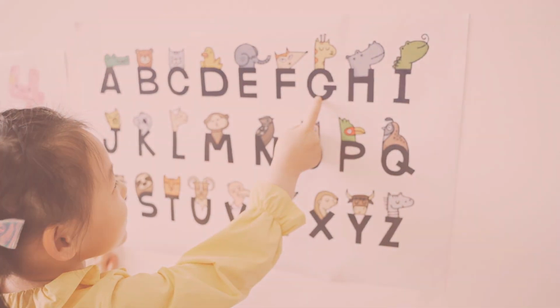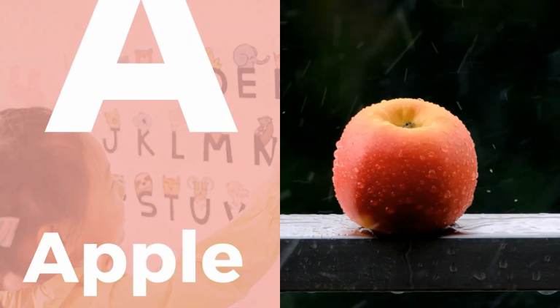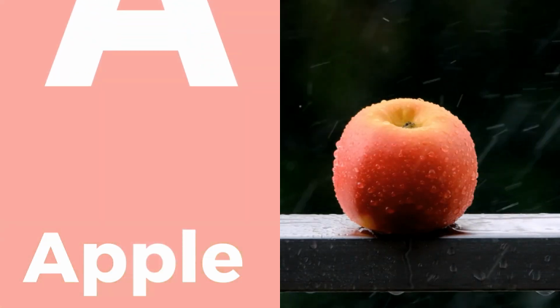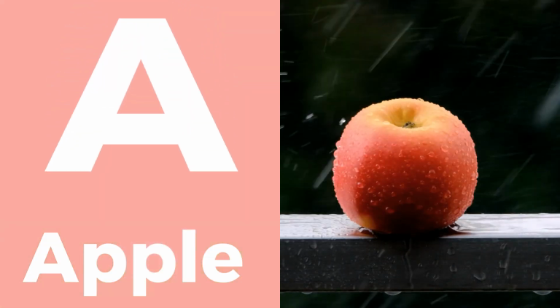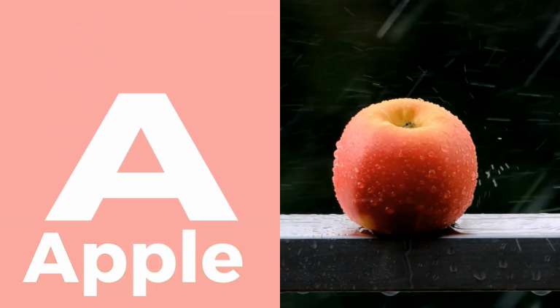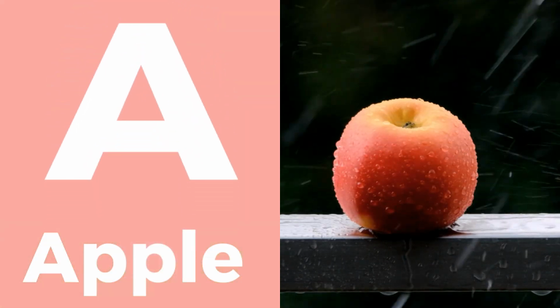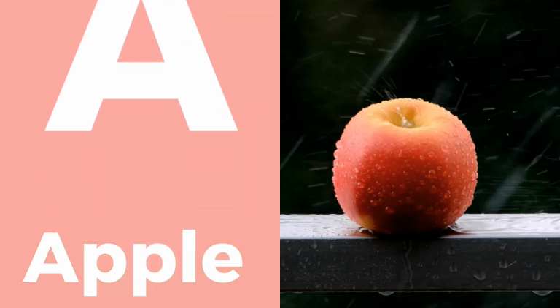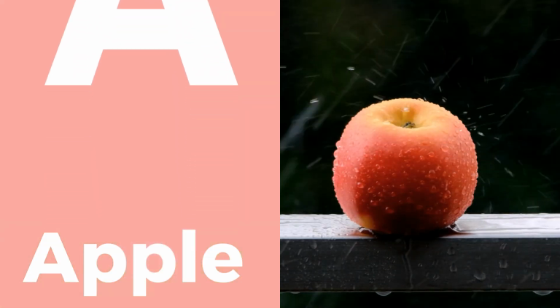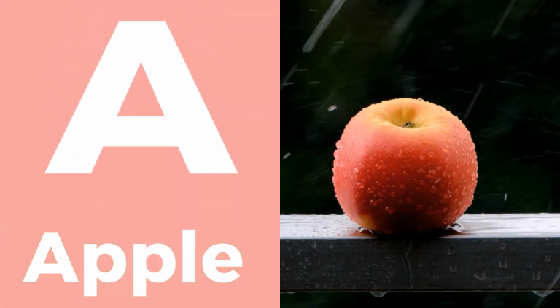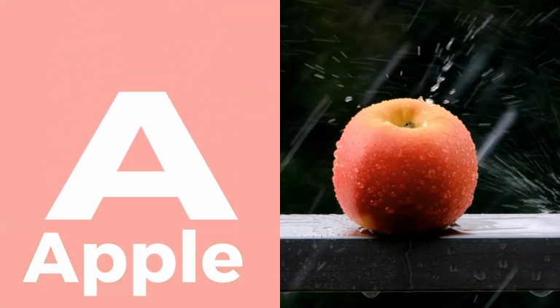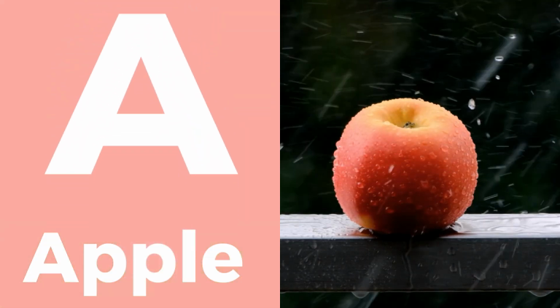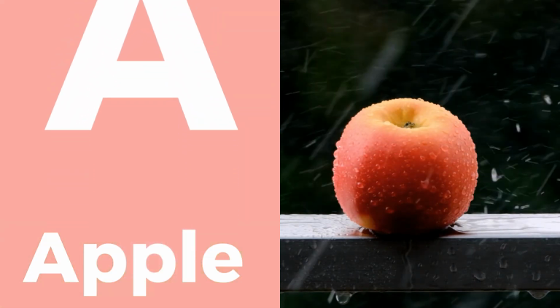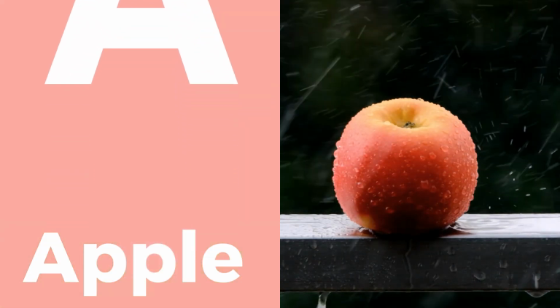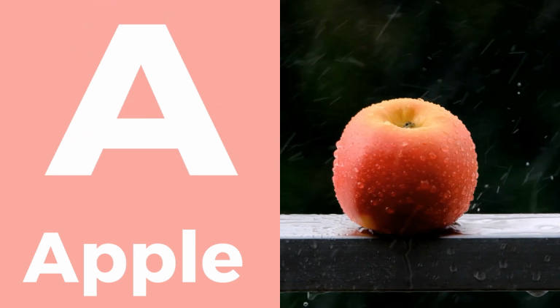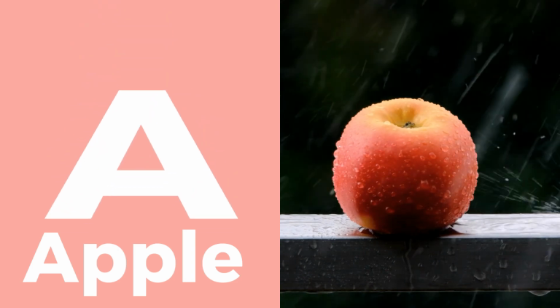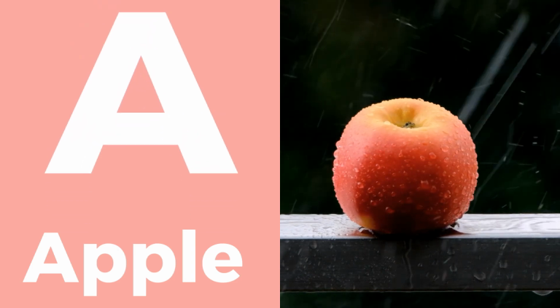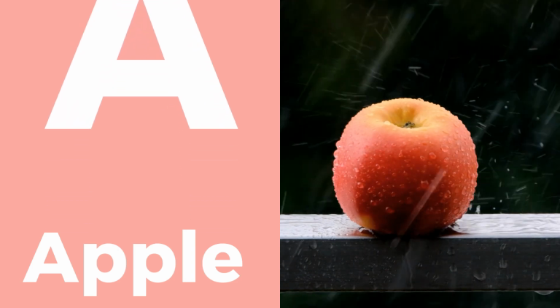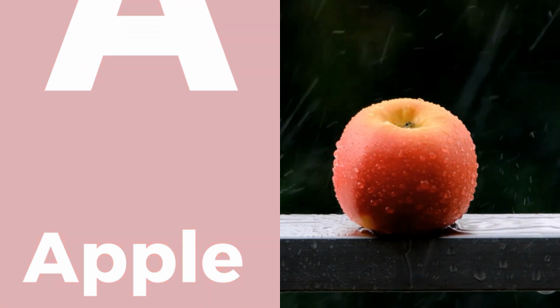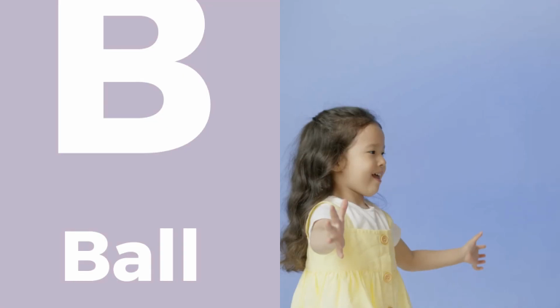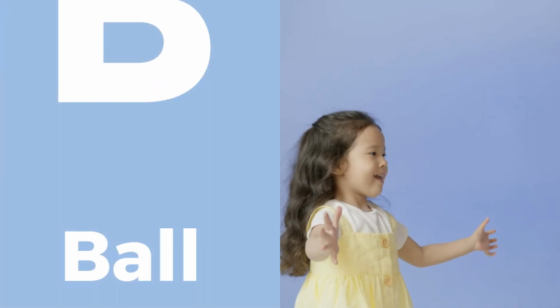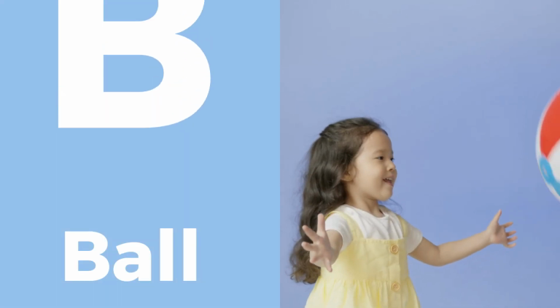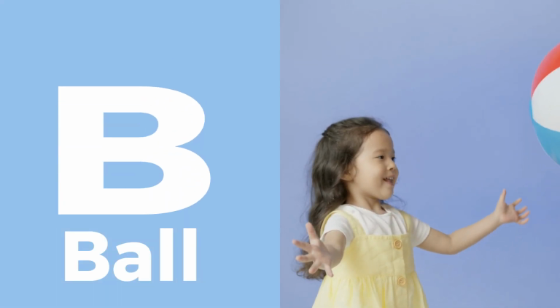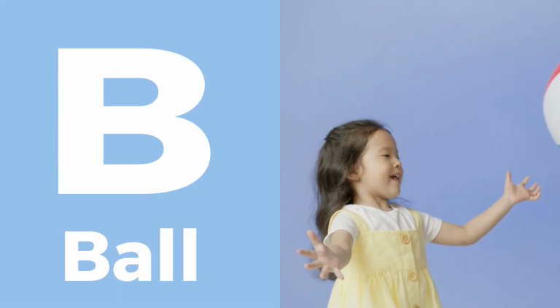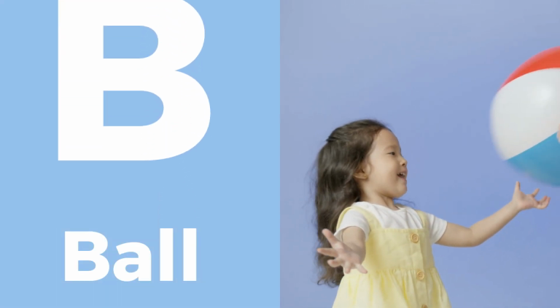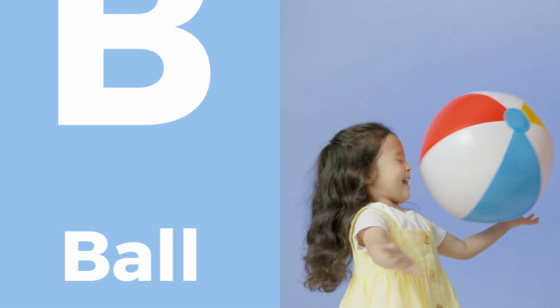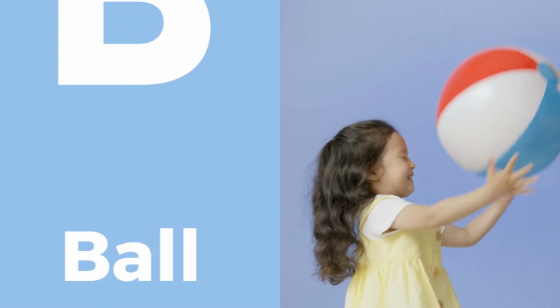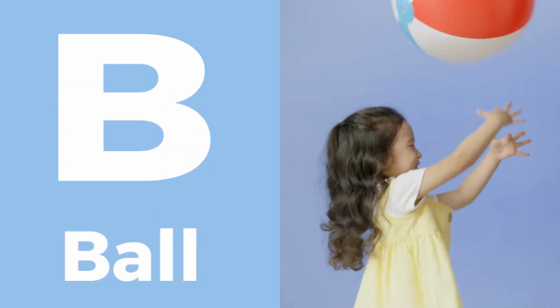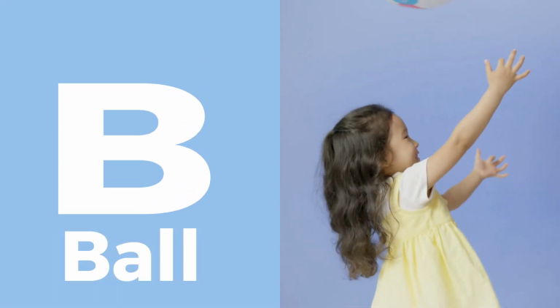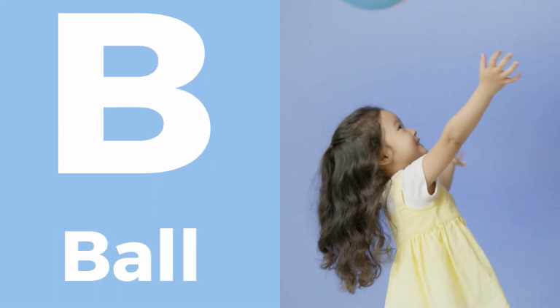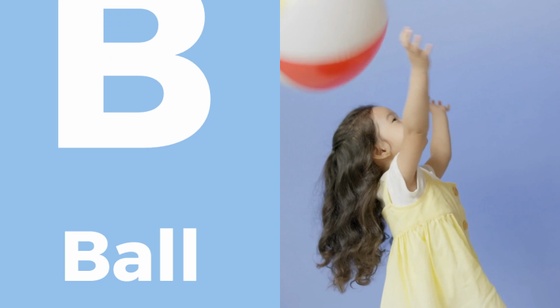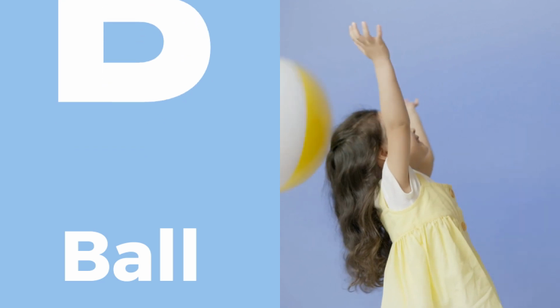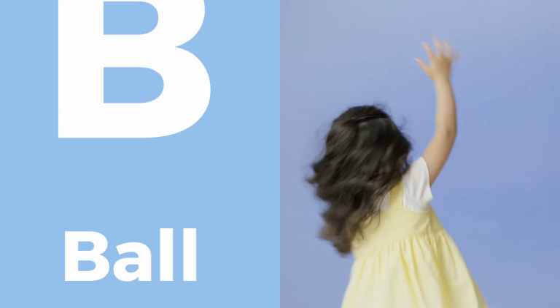A stands for apple, a delicious and healthy snack. Next is B for ball, a fun toy to play with.